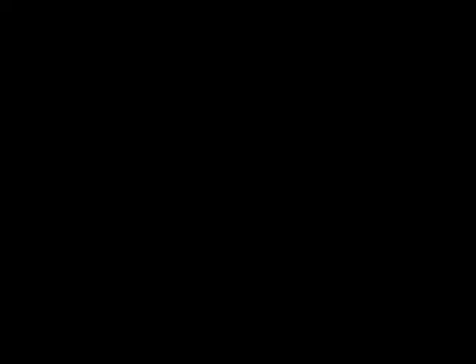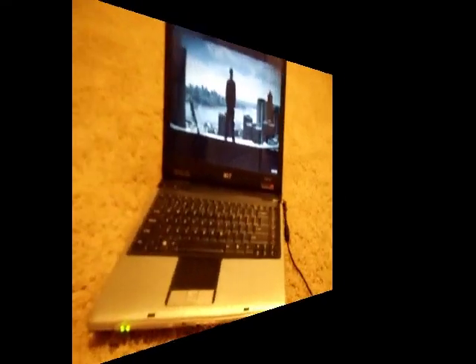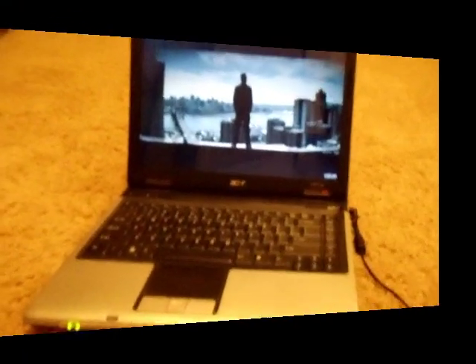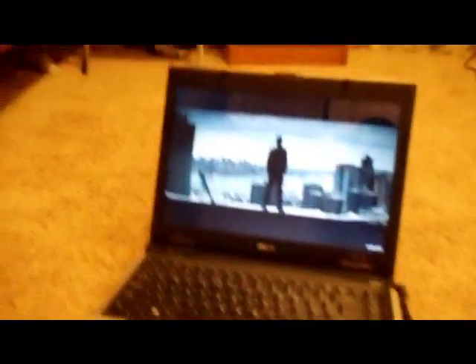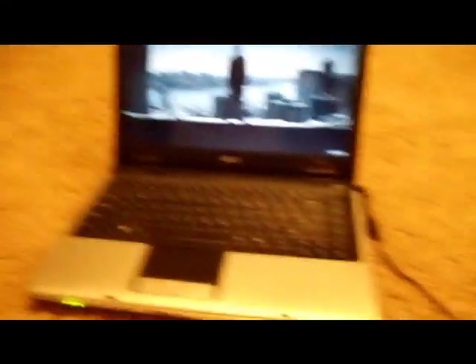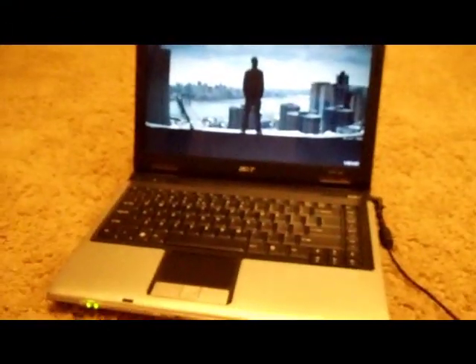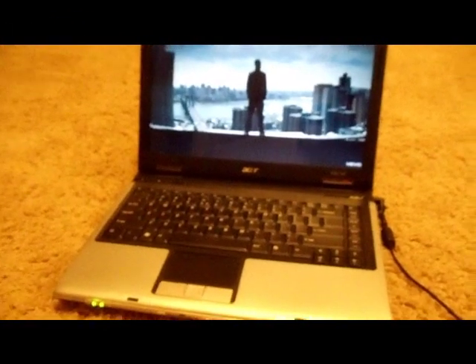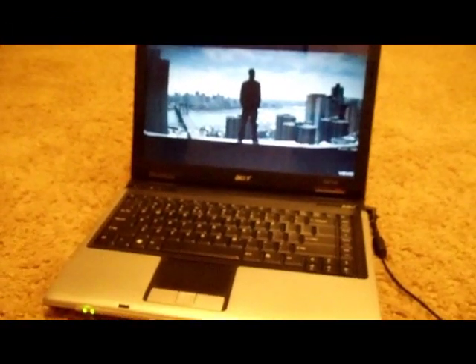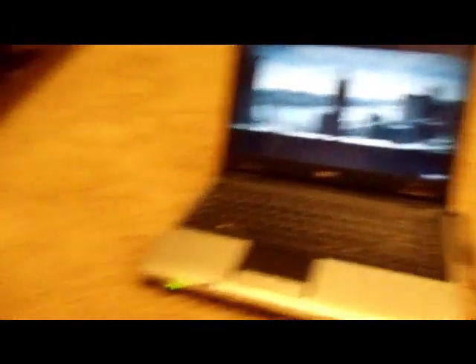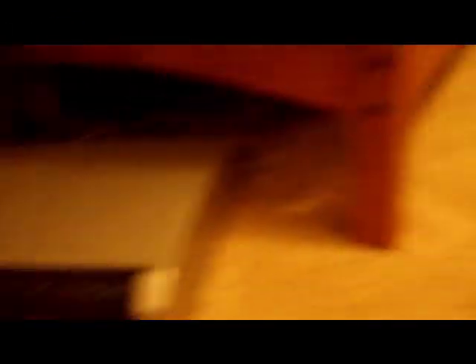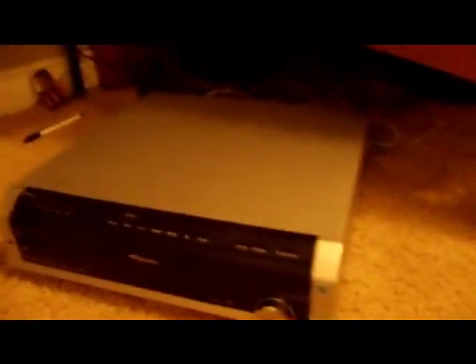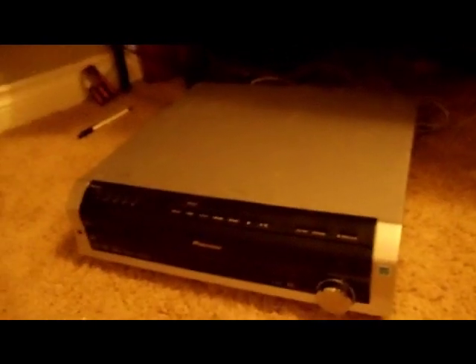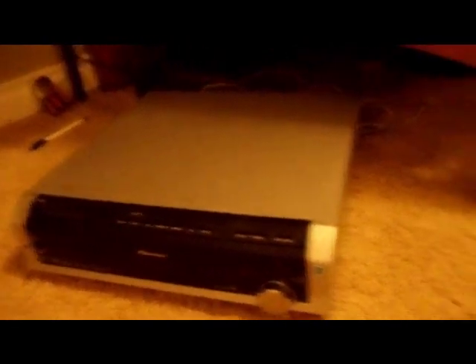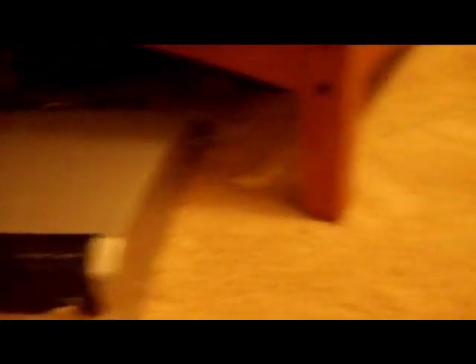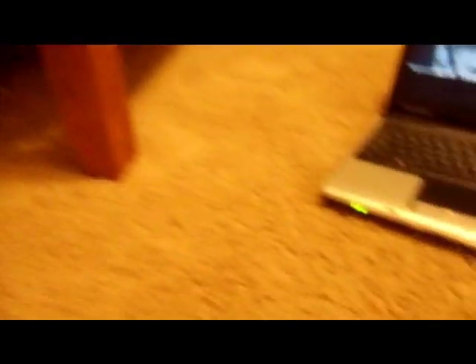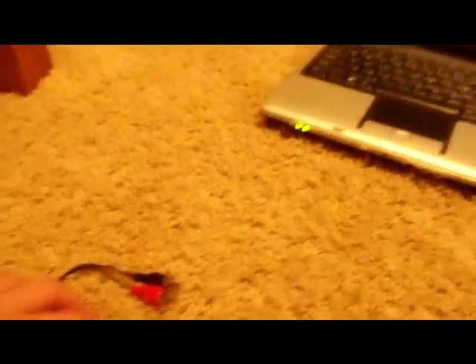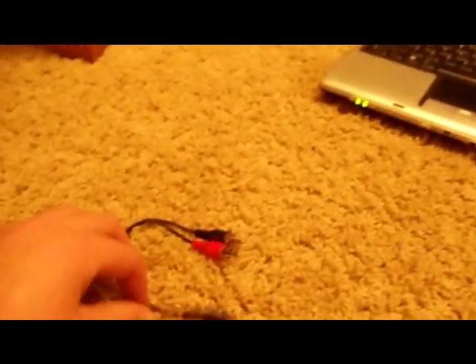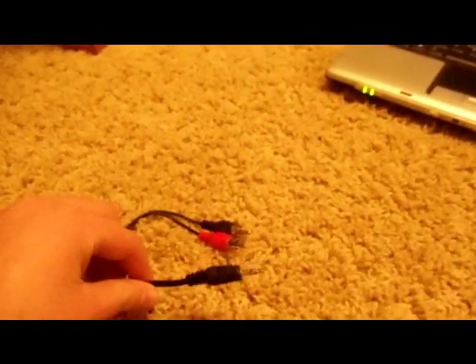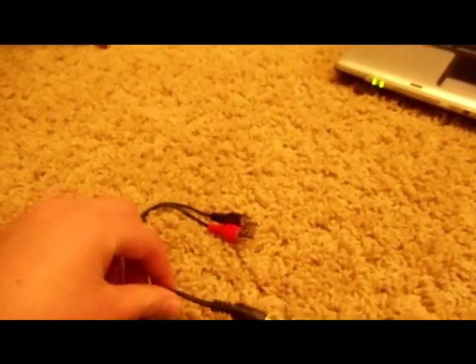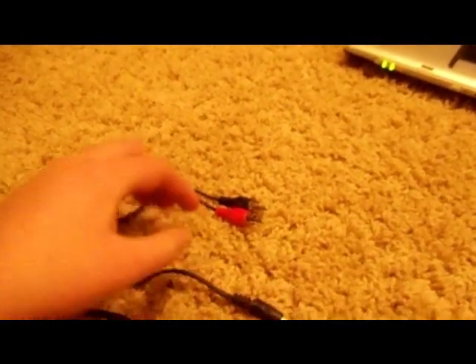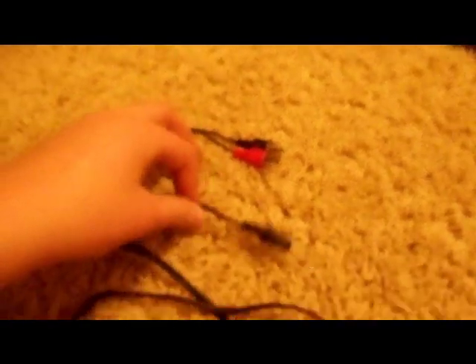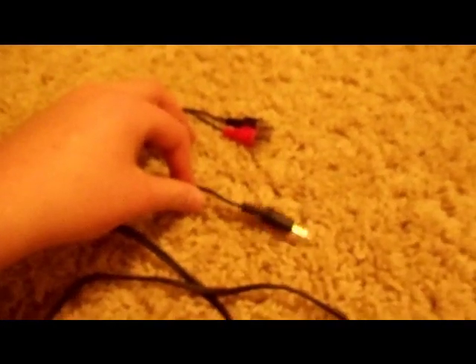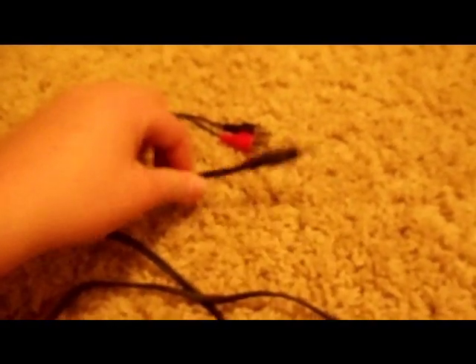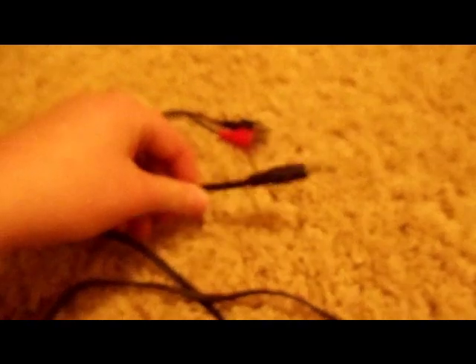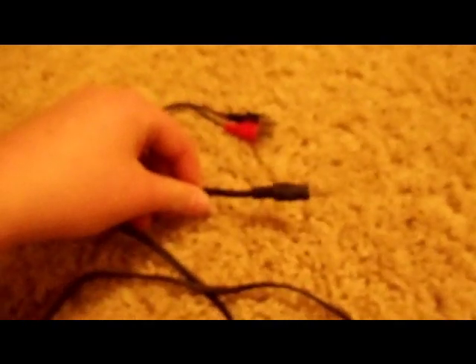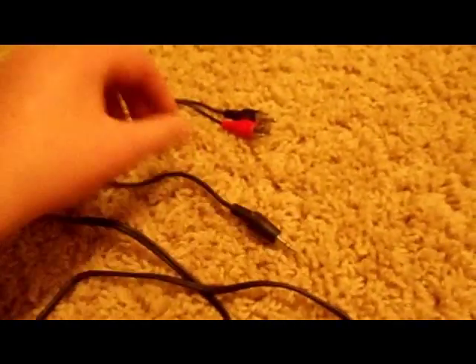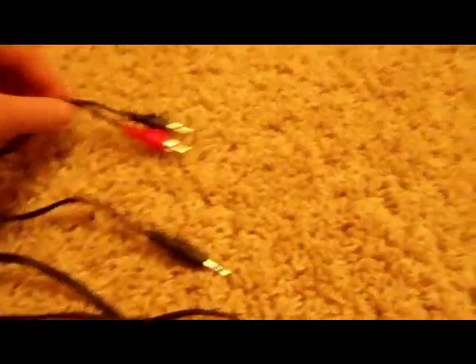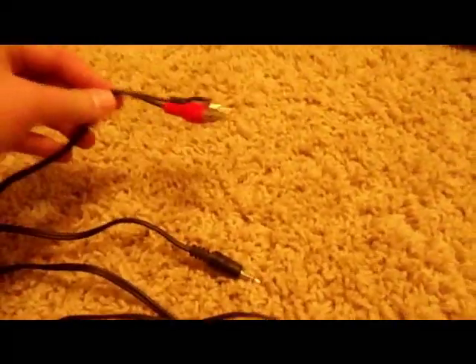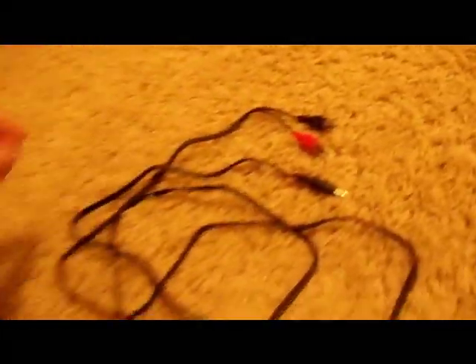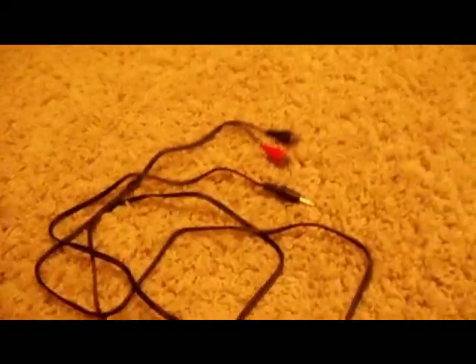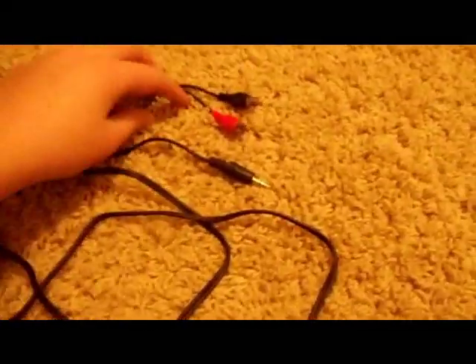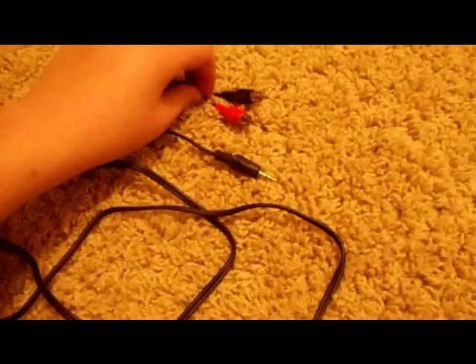Hello YouTube, today I'm going to be showing you how to hook up your laptop to your stereo system. The one and only thing that you pretty much need is a cable that looks like this — it has two ends on one side.